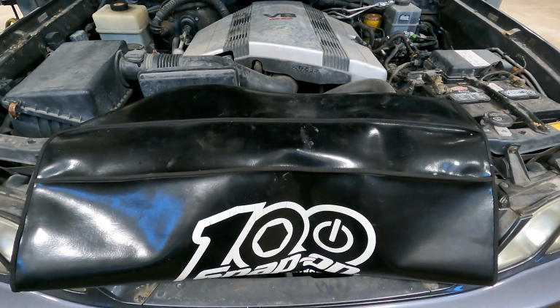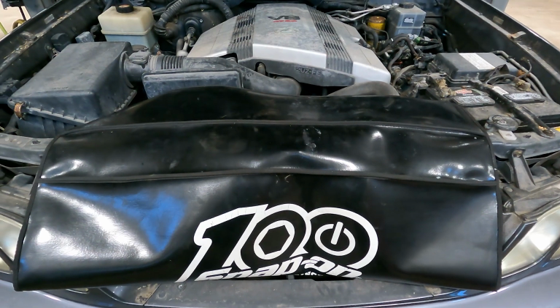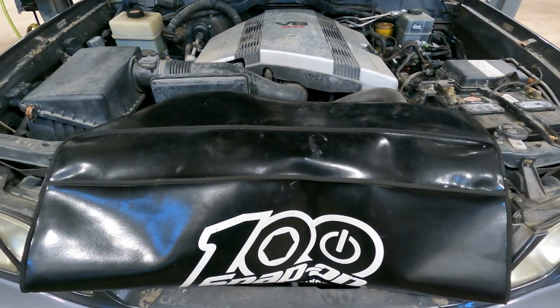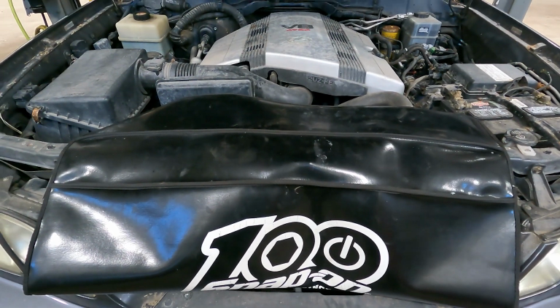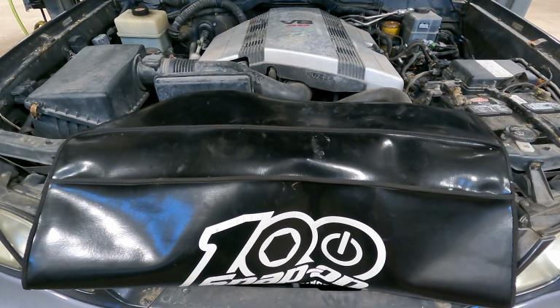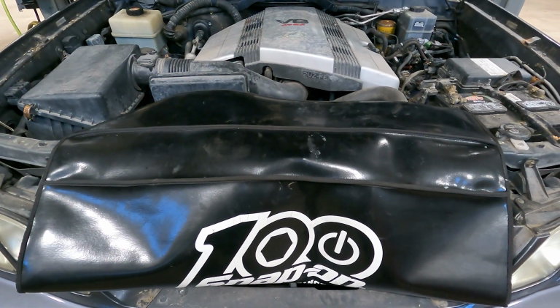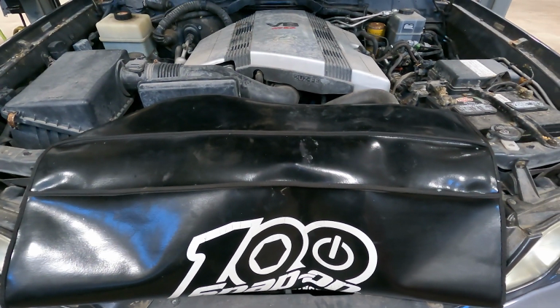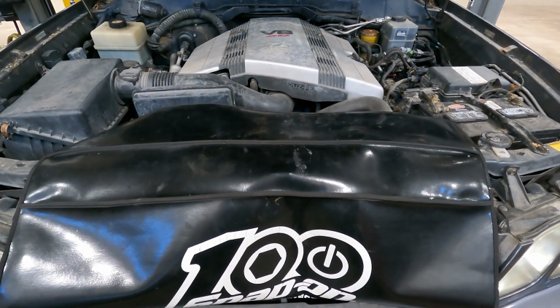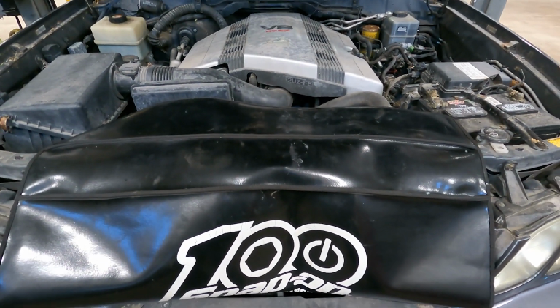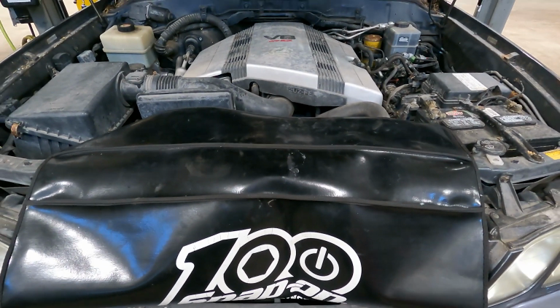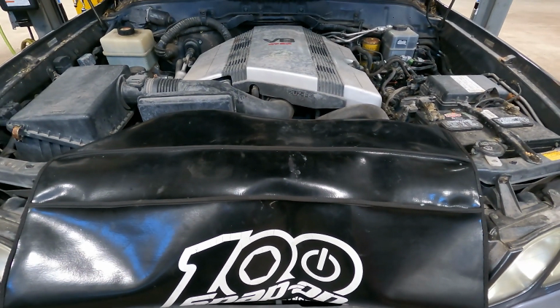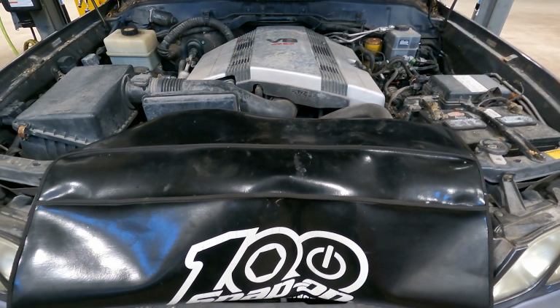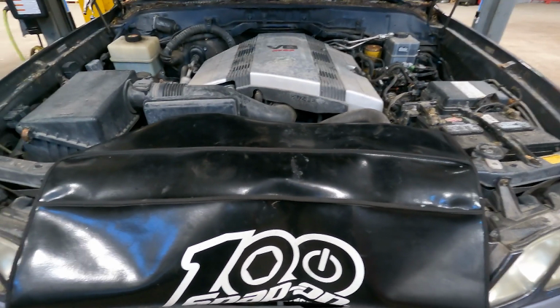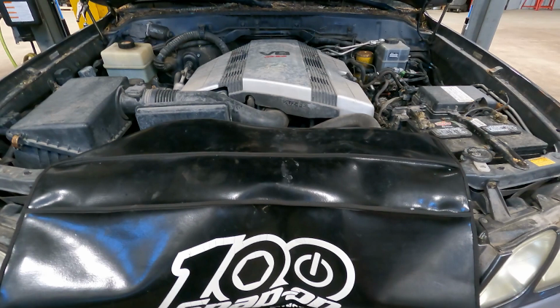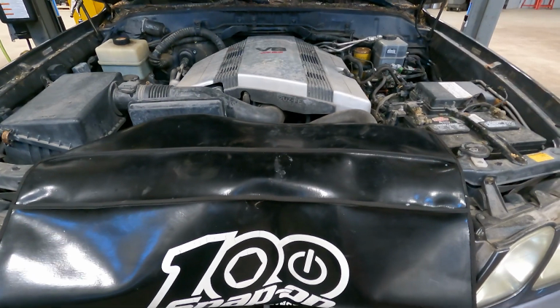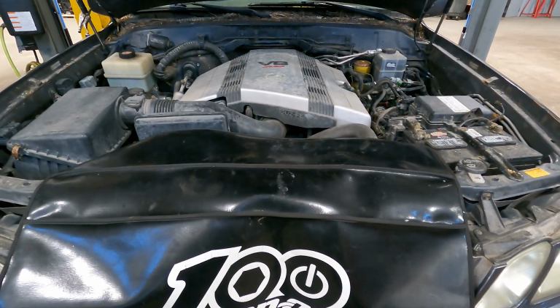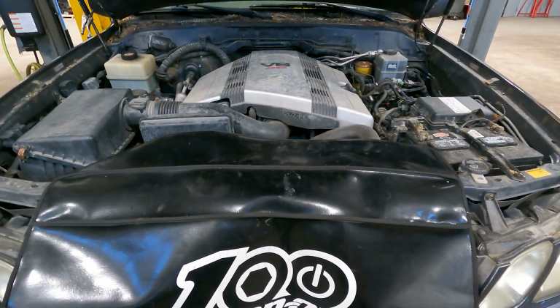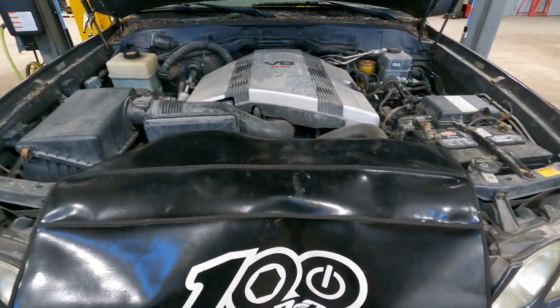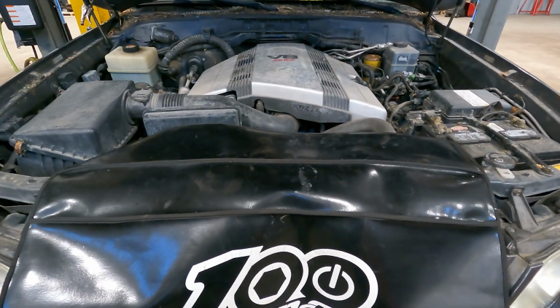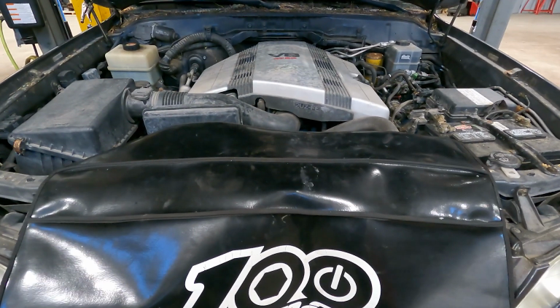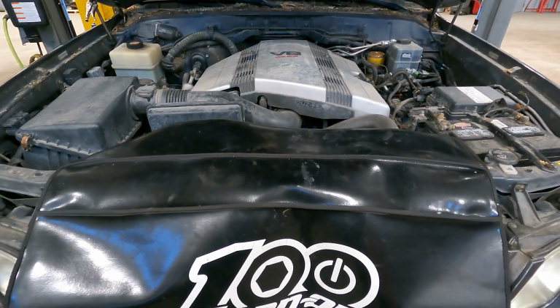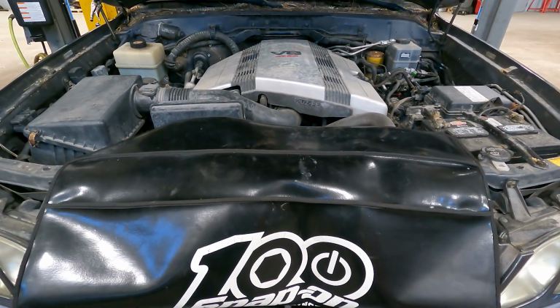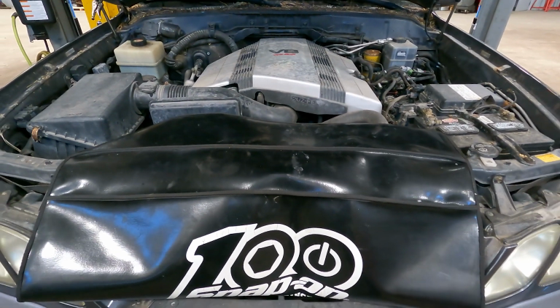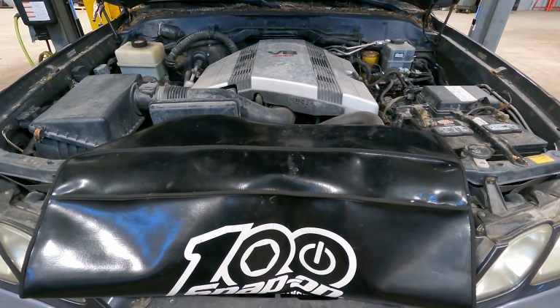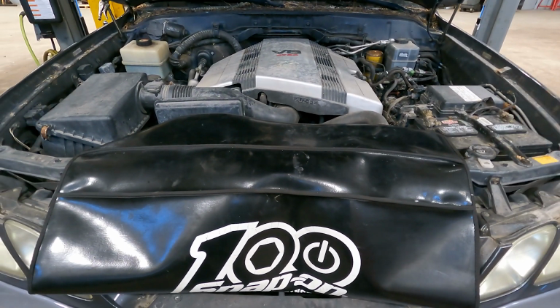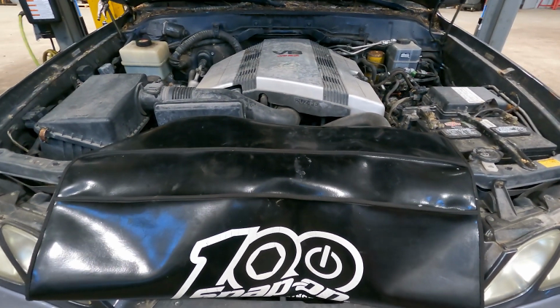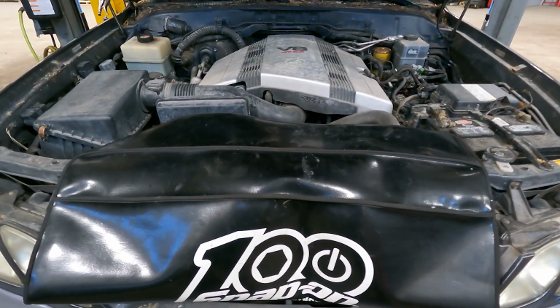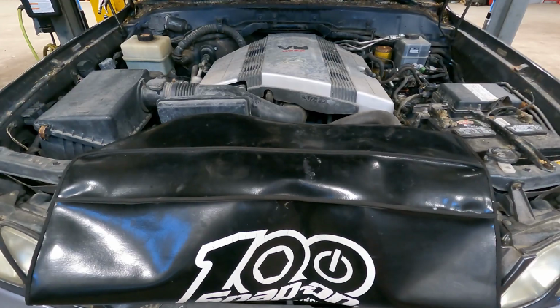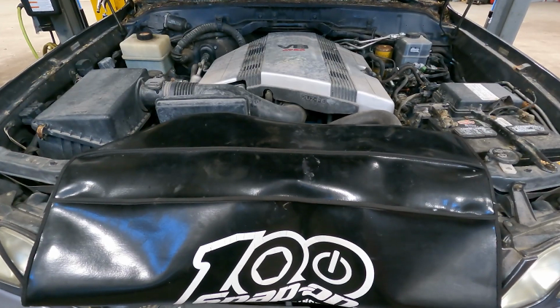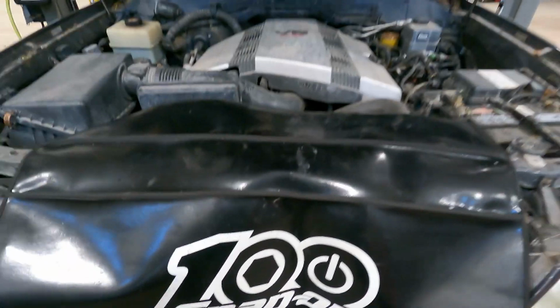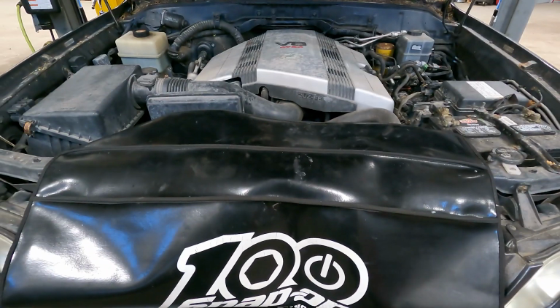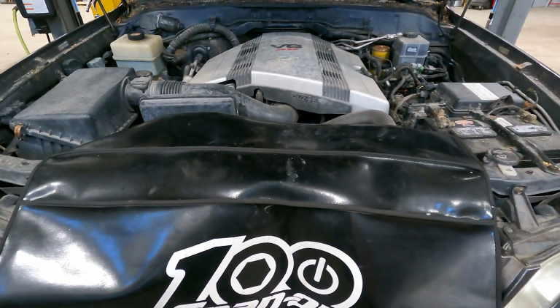Good morning! Today on customer state spot: customer states check engine light is on and lost power steering out of nowhere. Please check and advise, and while you're there, perform a multi-point inspection. Say no more.